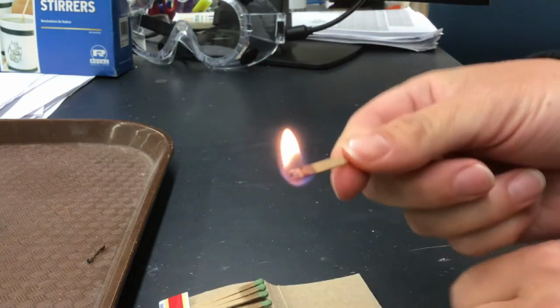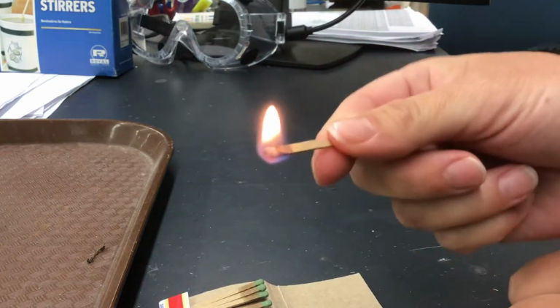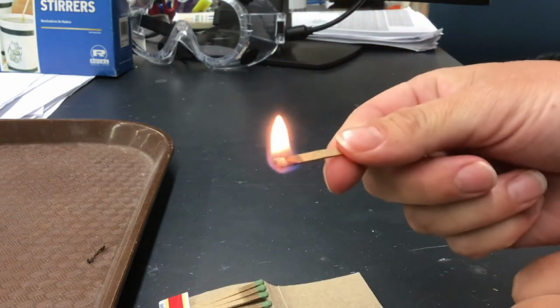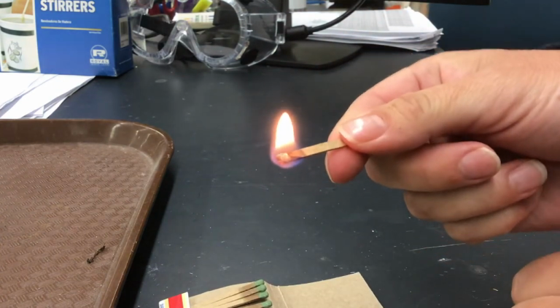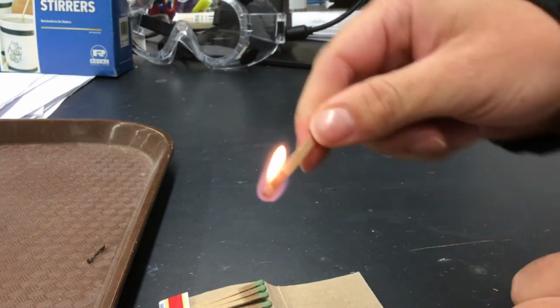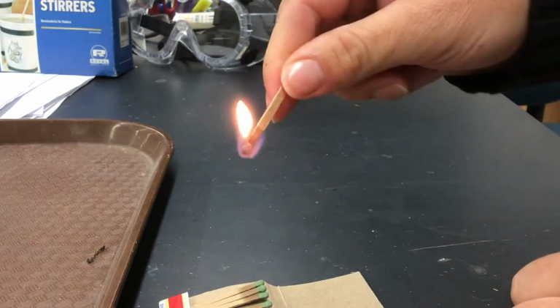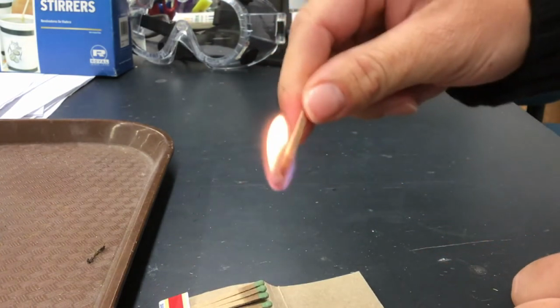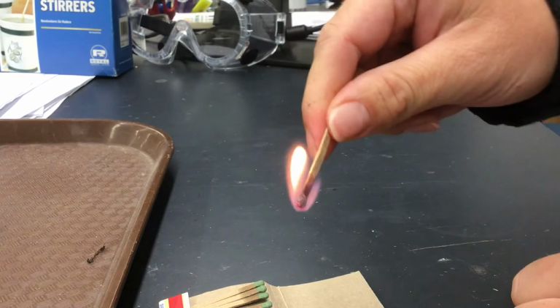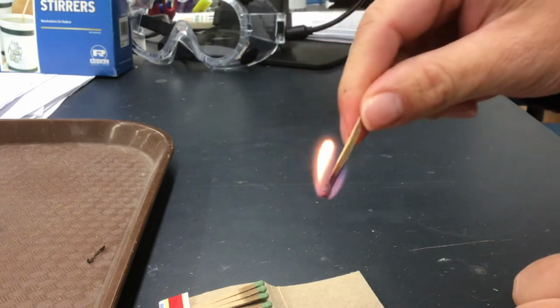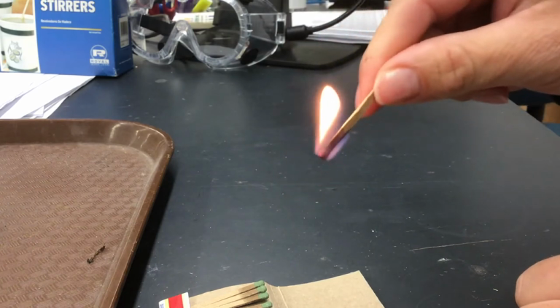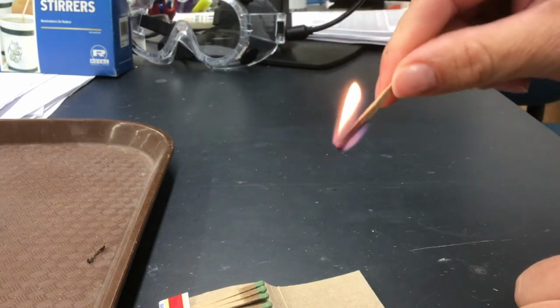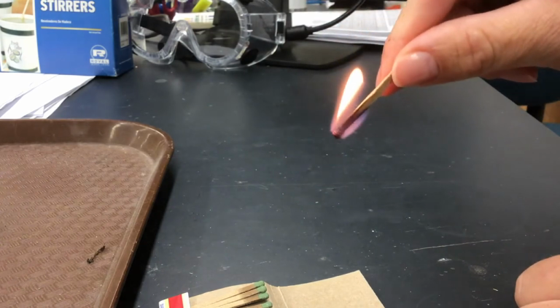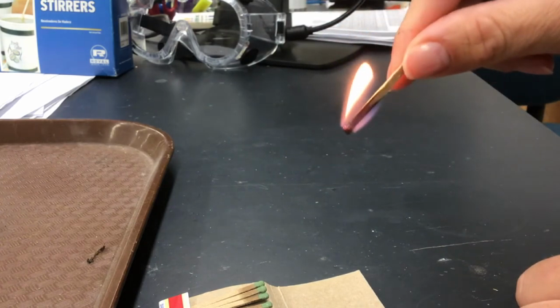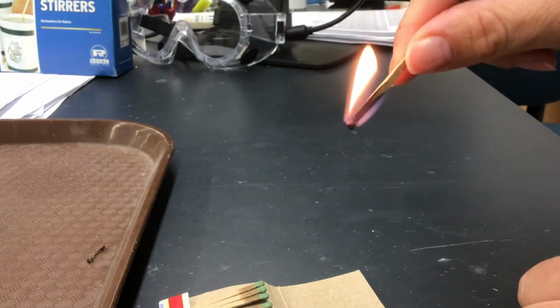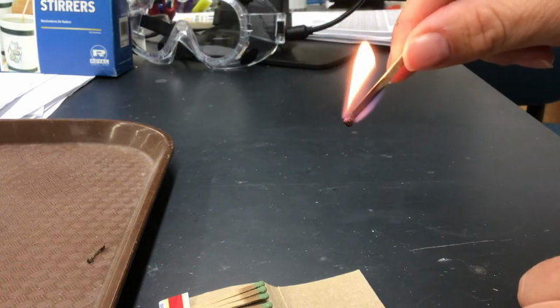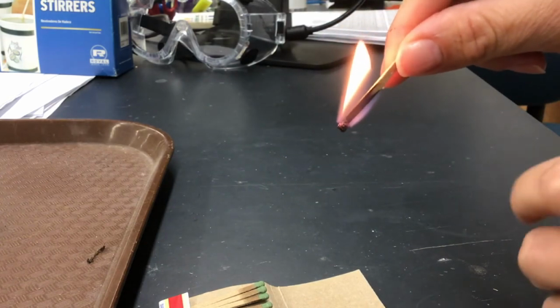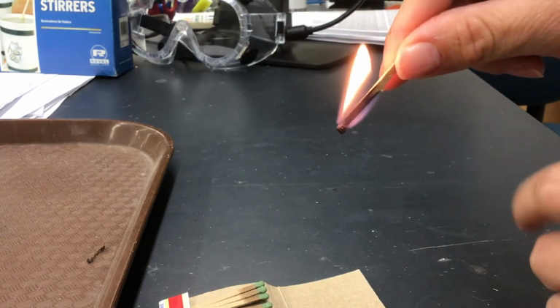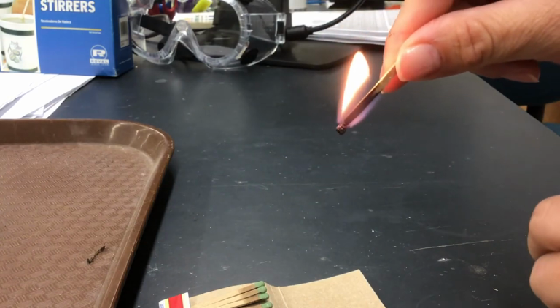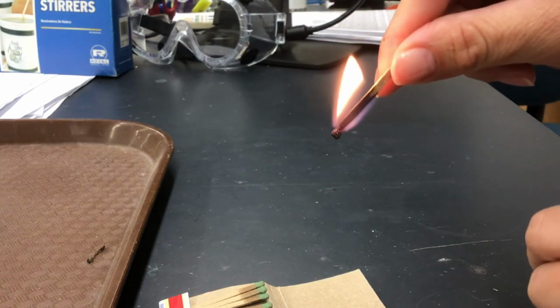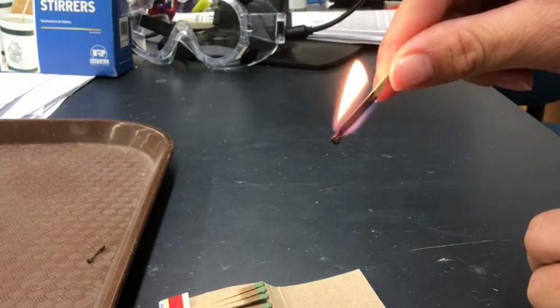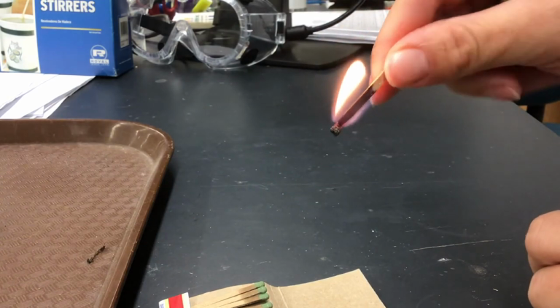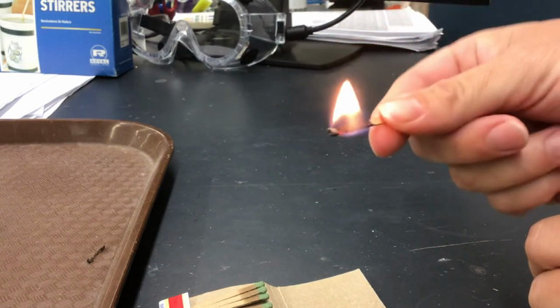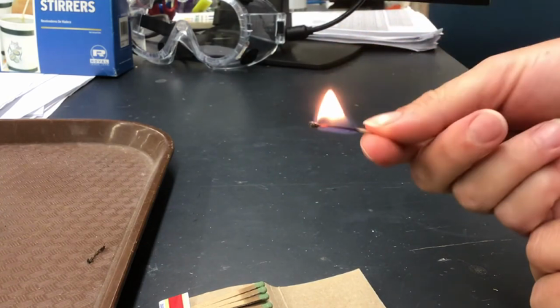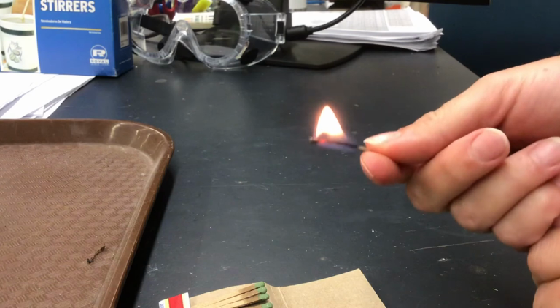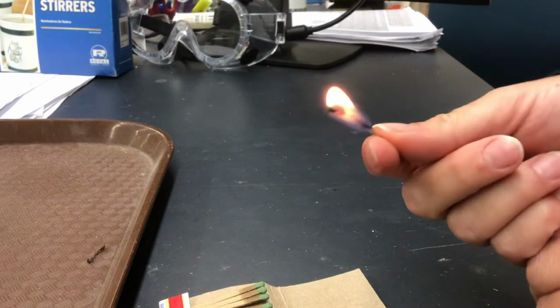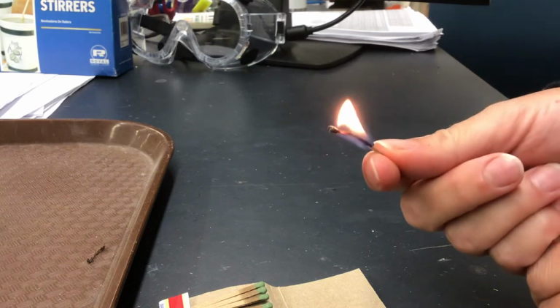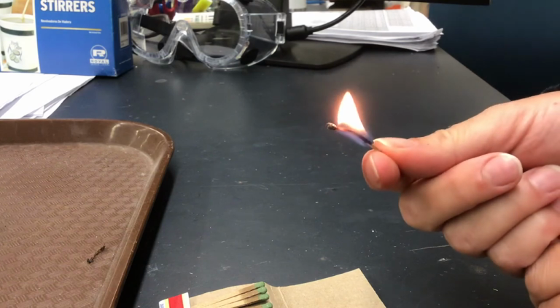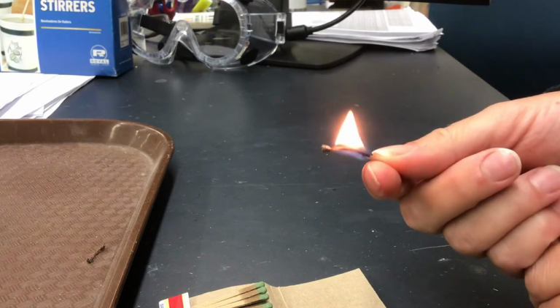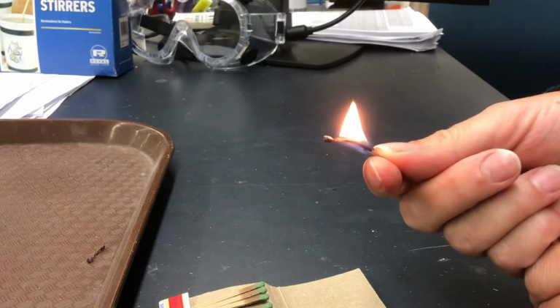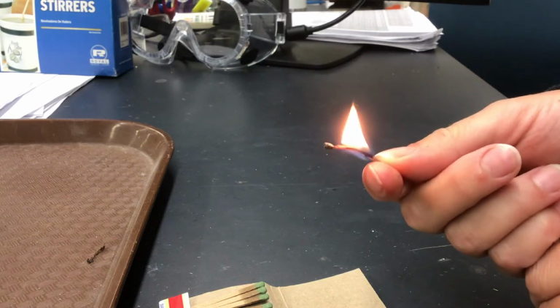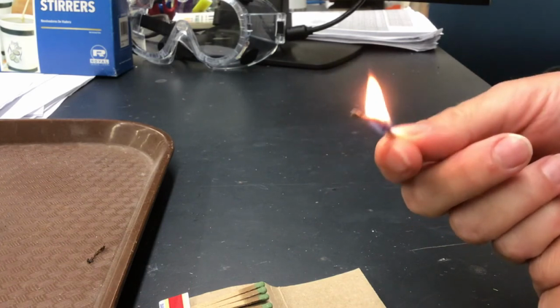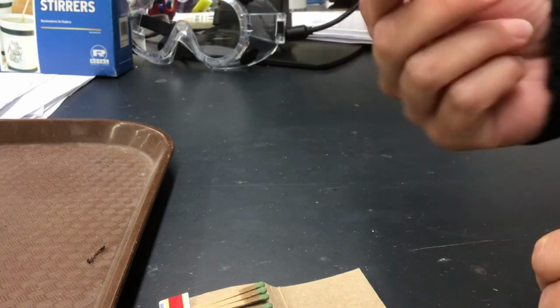Now the other thing with a burning match is people all the time — and I don't know why they do this — they hold the match like this, but look where the flame is going: it's going right towards my fingers. So you always want to hold the match so that it's going straight up and down.